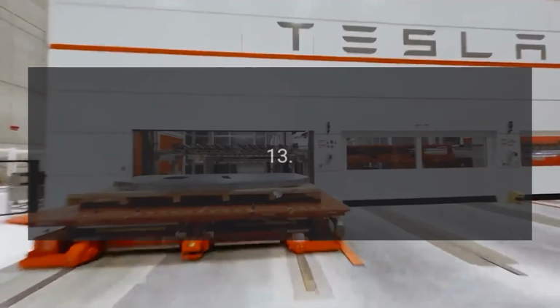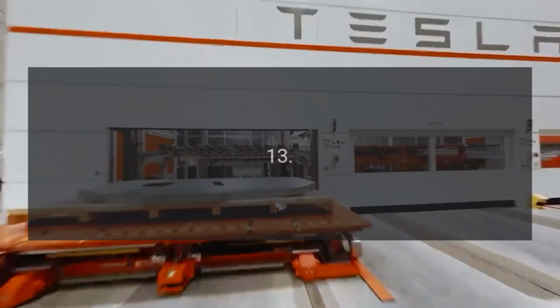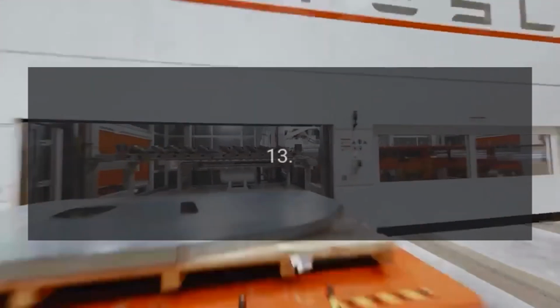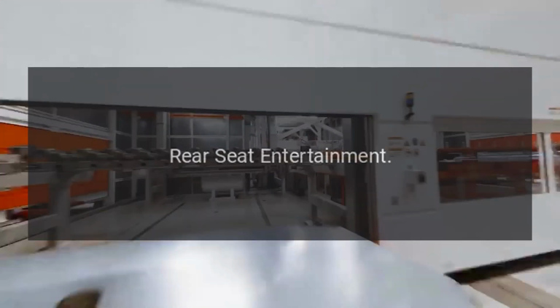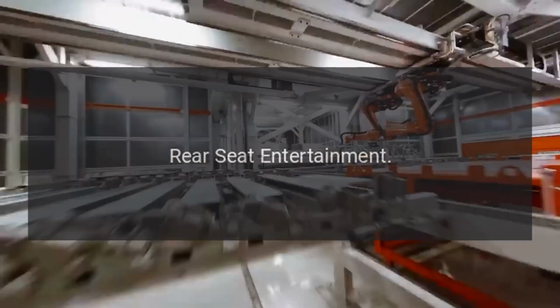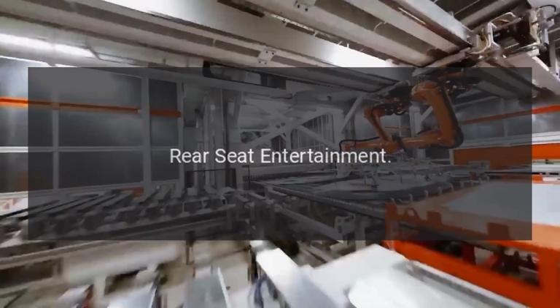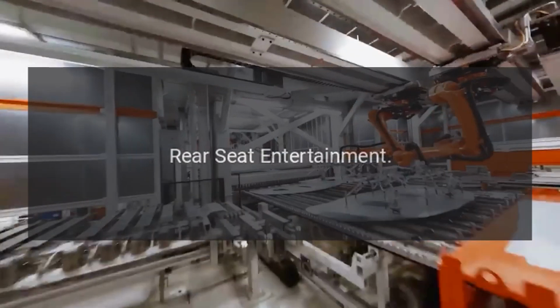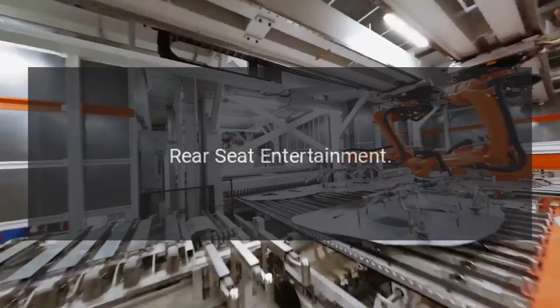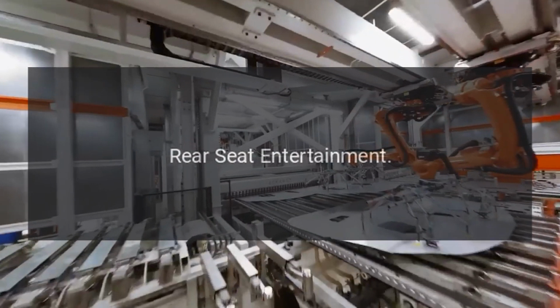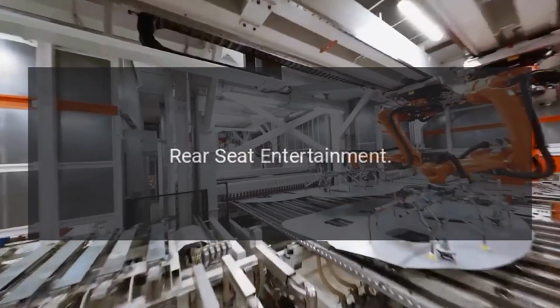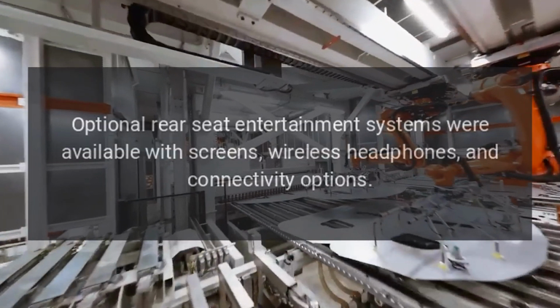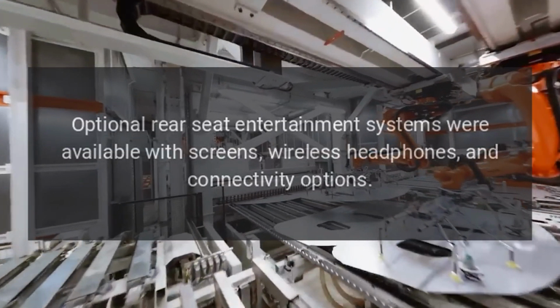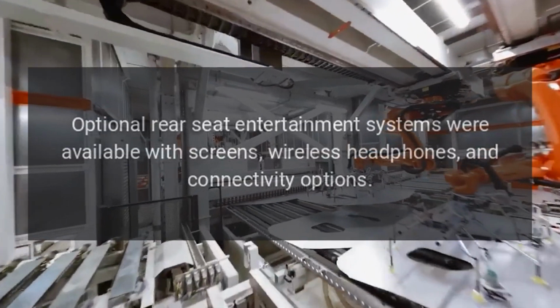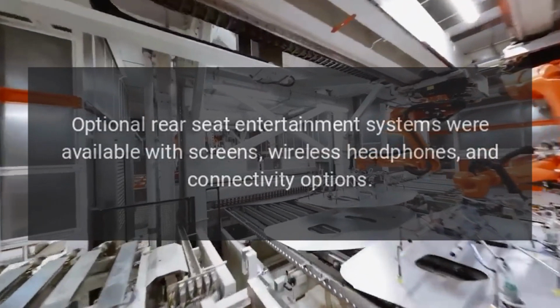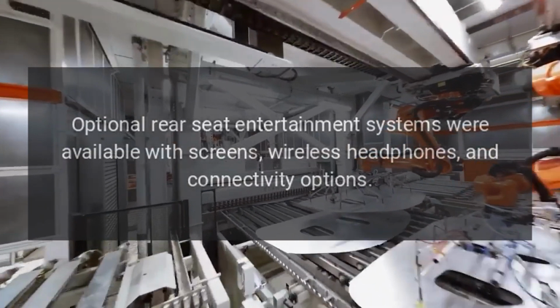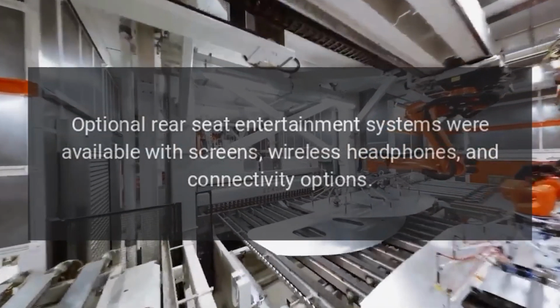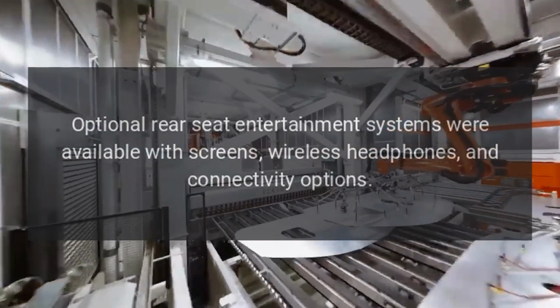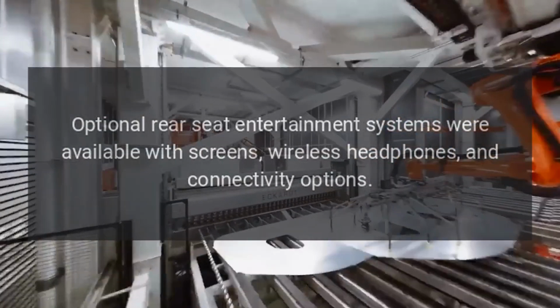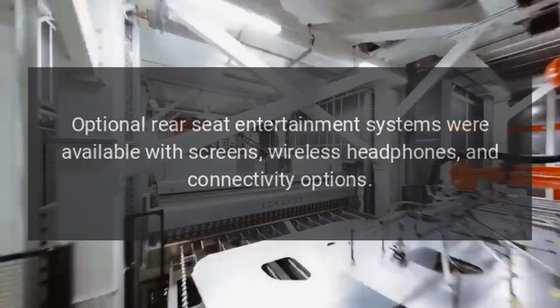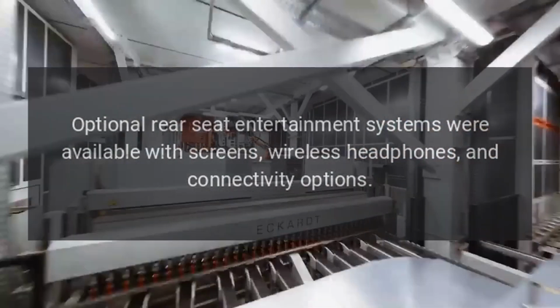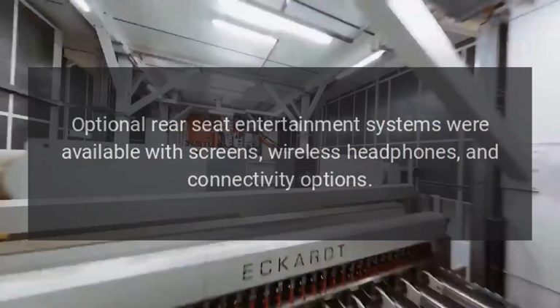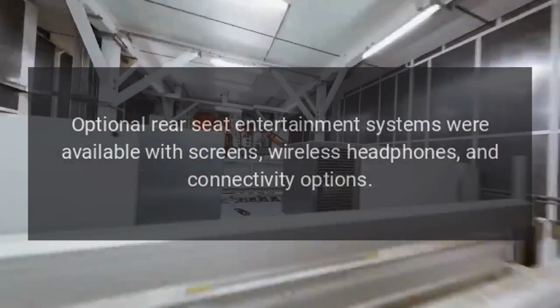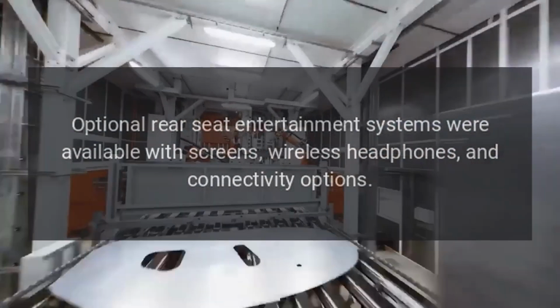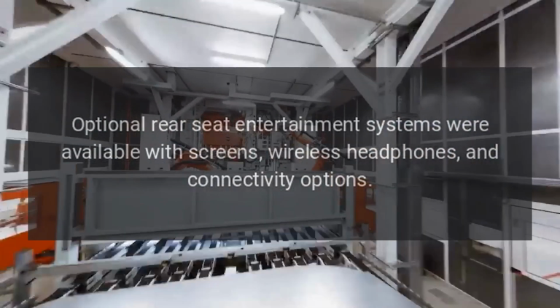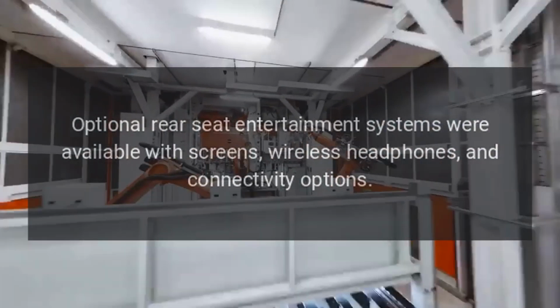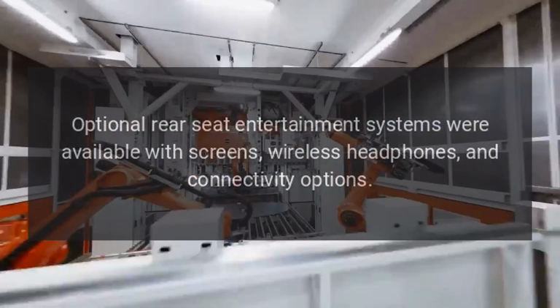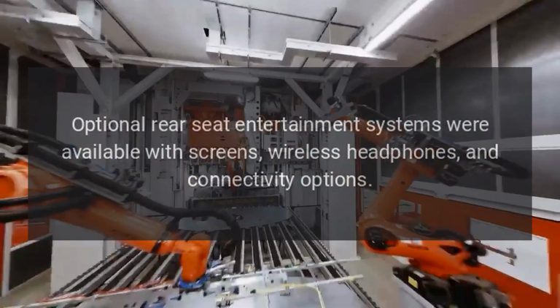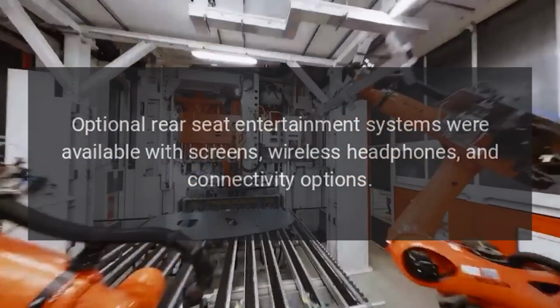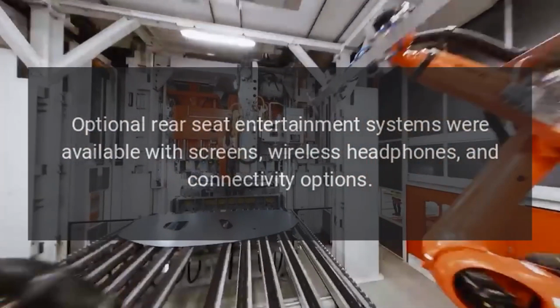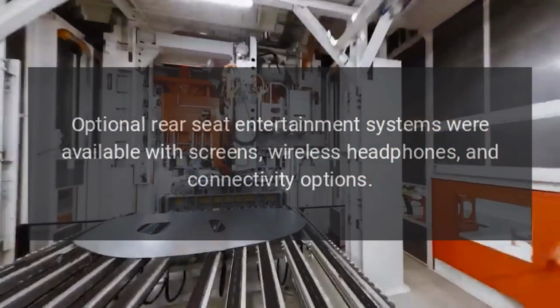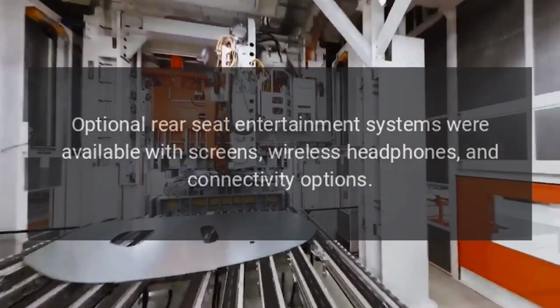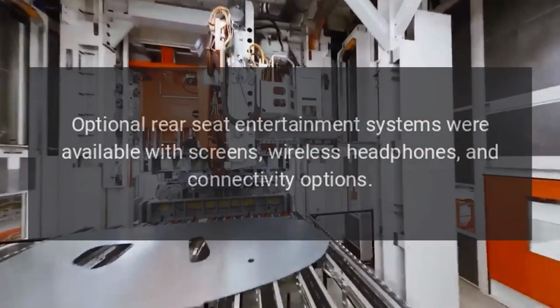Rear Seat Entertainment: Optional rear seat entertainment systems were available with screens, wireless headphones, and connectivity options.